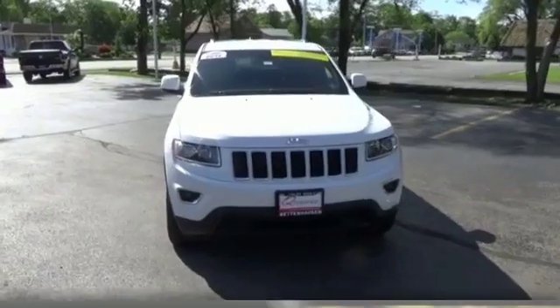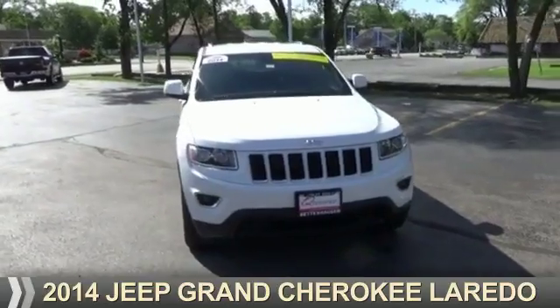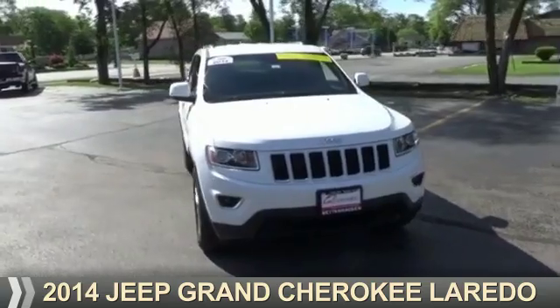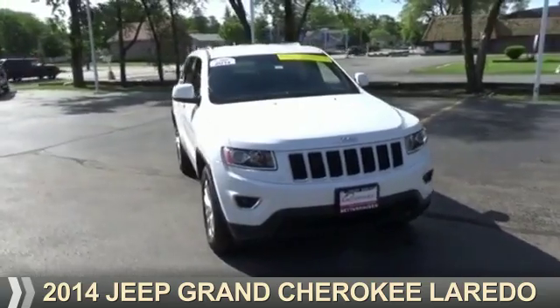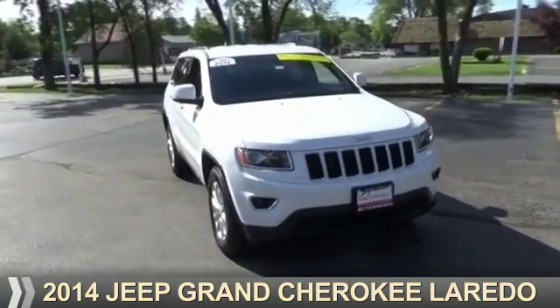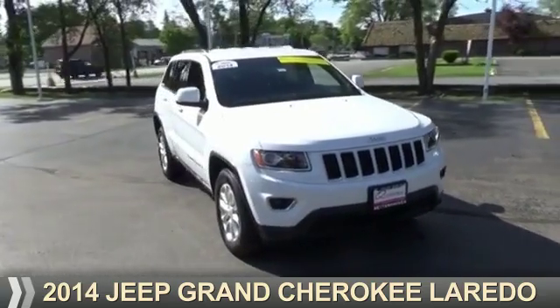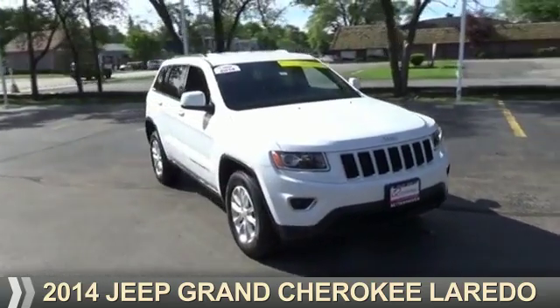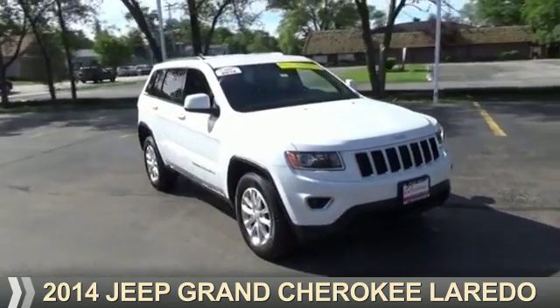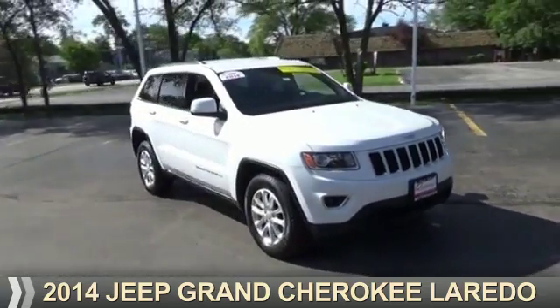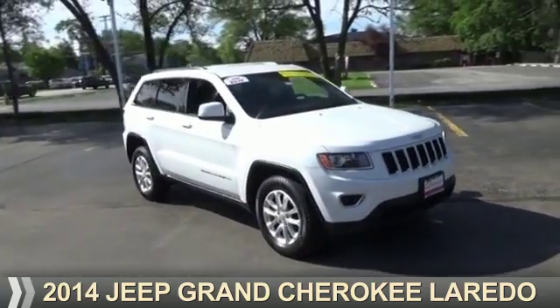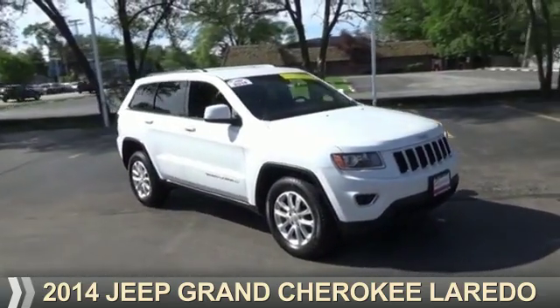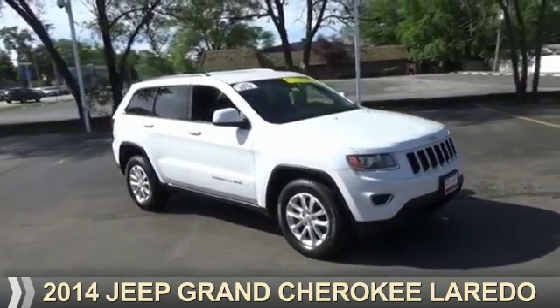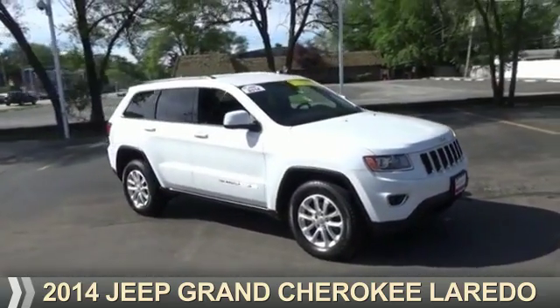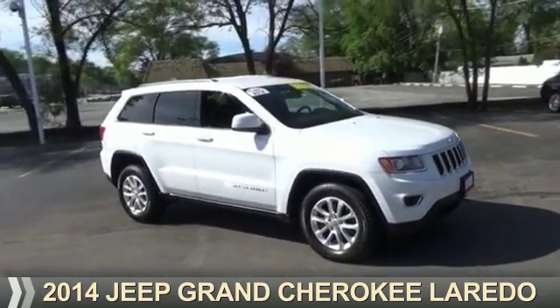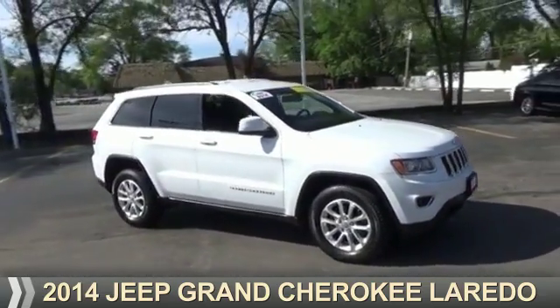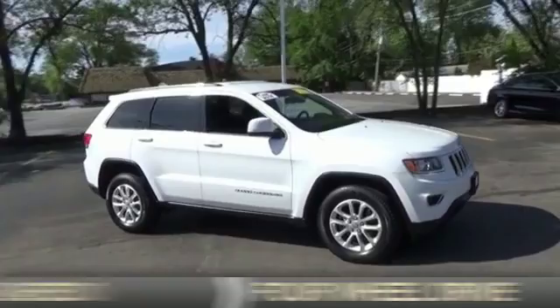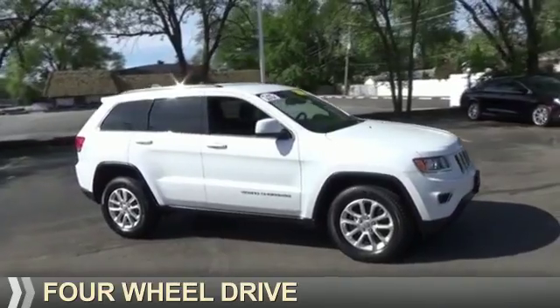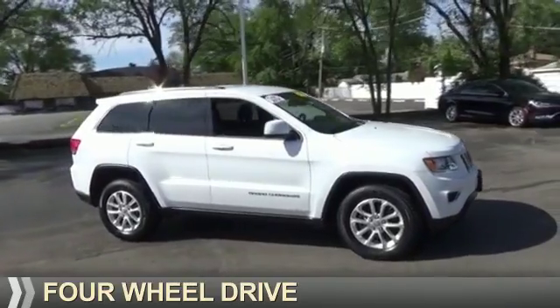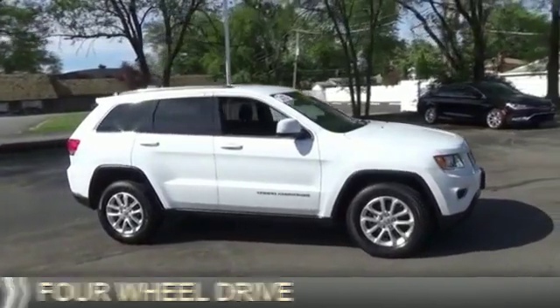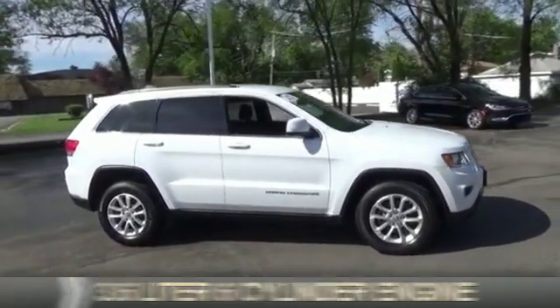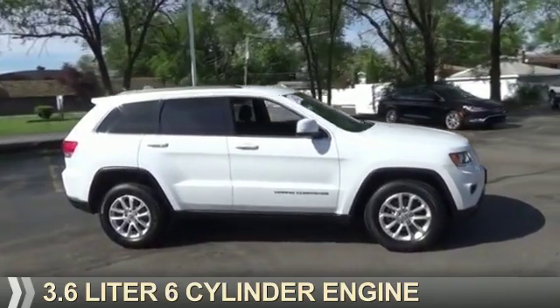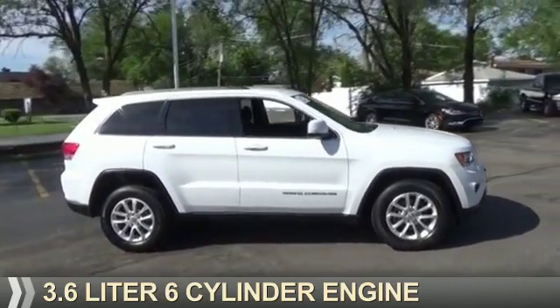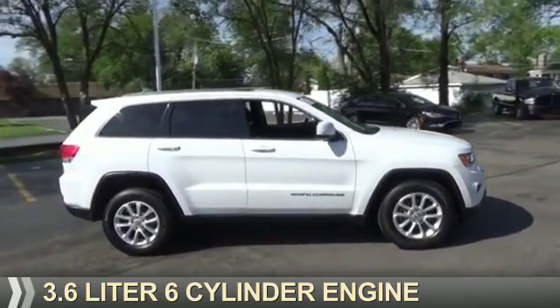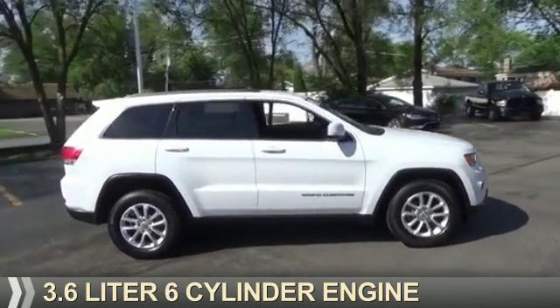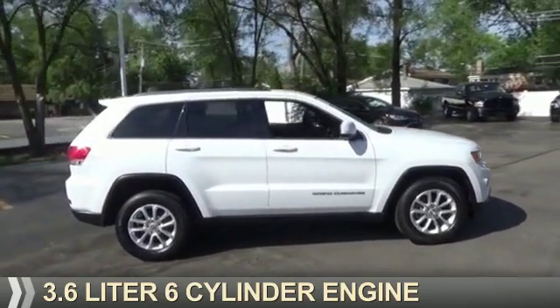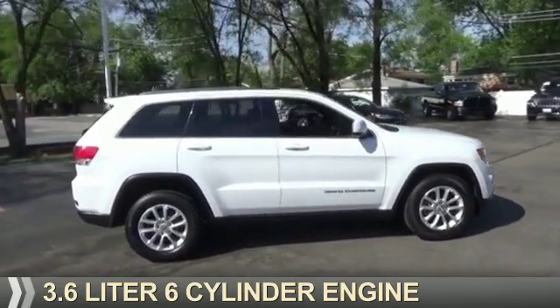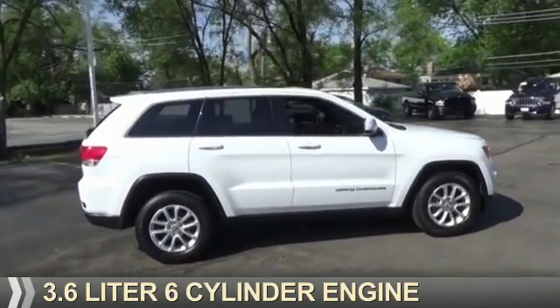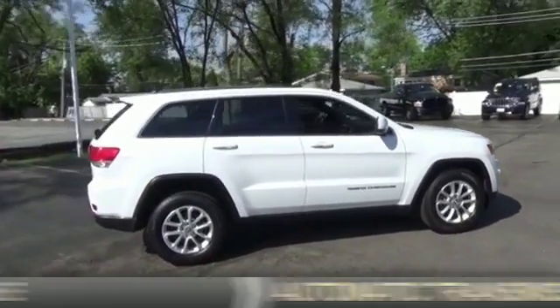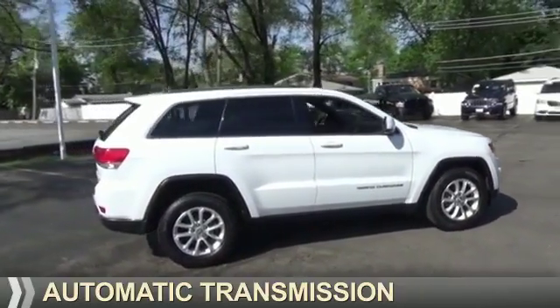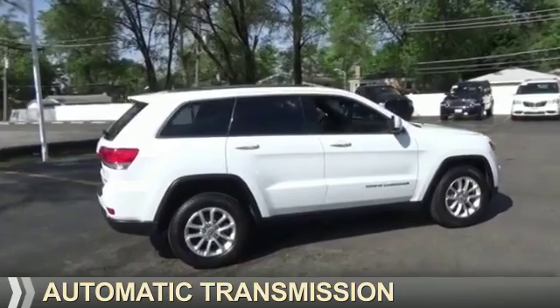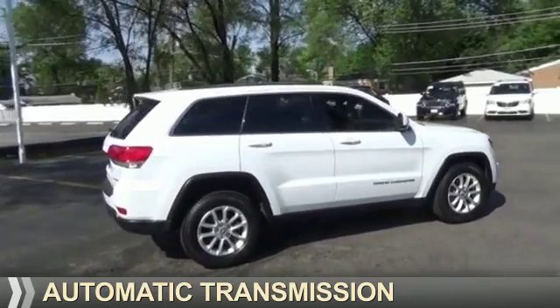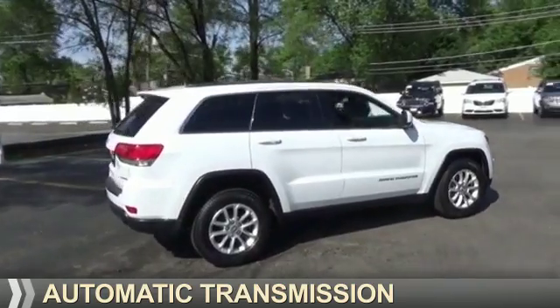Presenting the 2014 Jeep Grand Cherokee. It's powered by four-wheel drive, a 3.6-liter six-cylinder engine, and an automatic transmission.